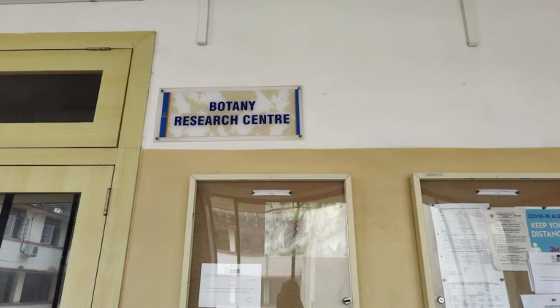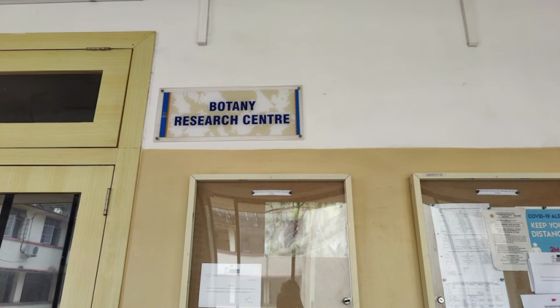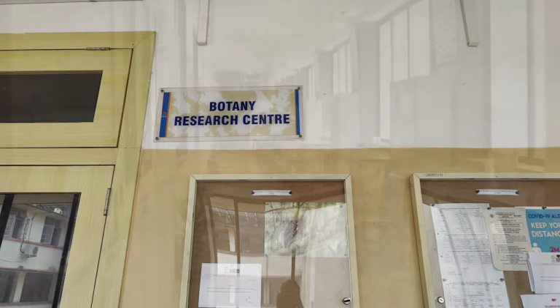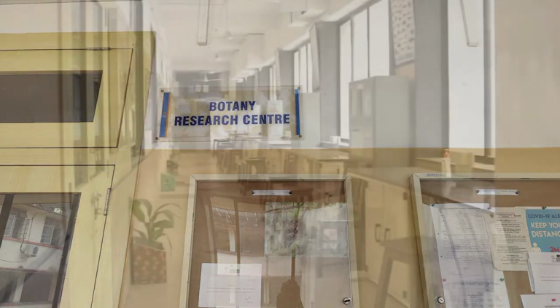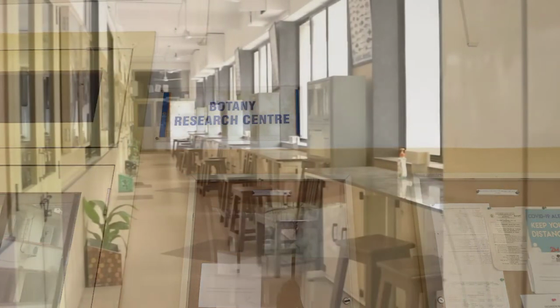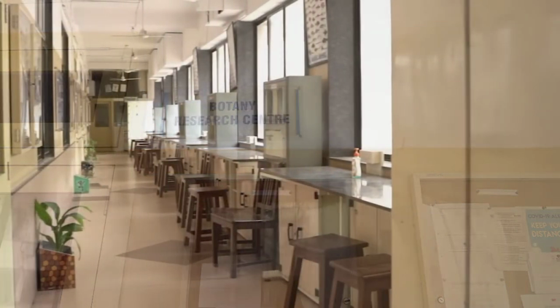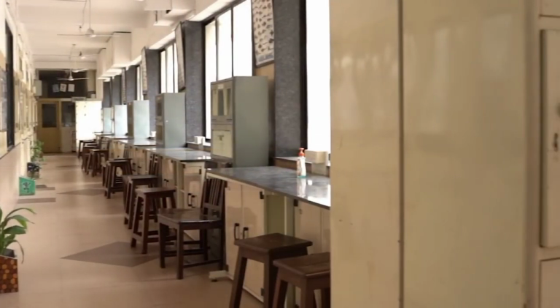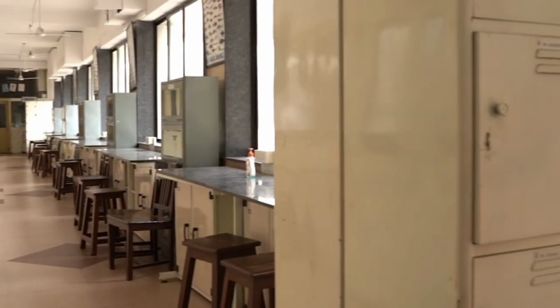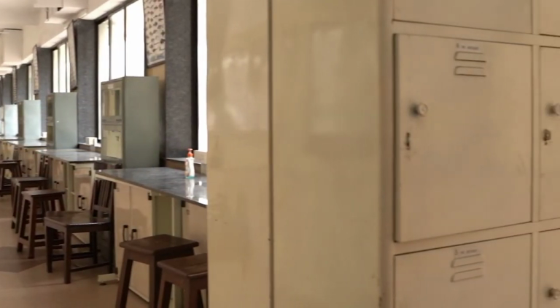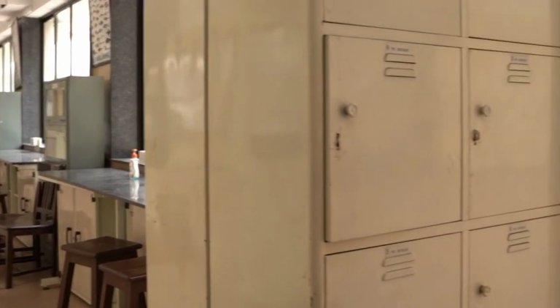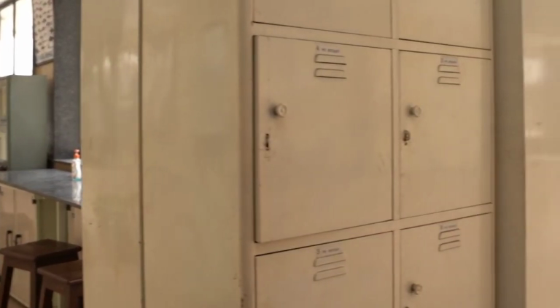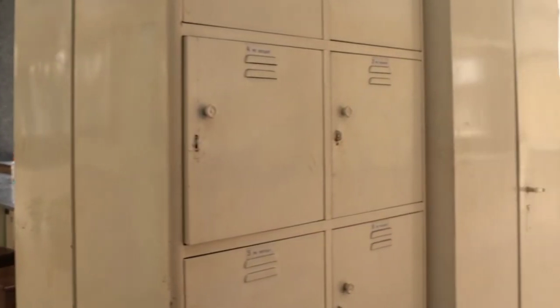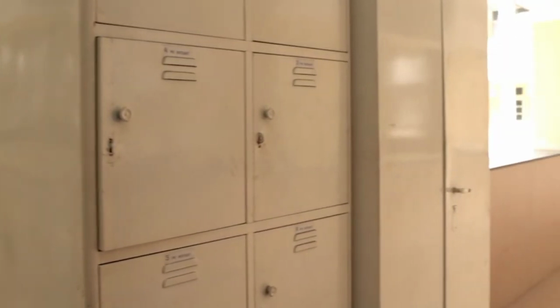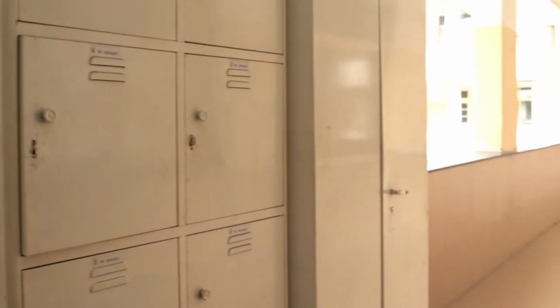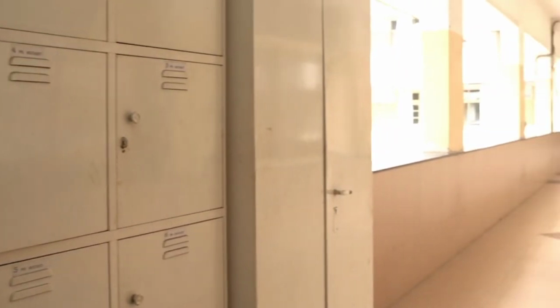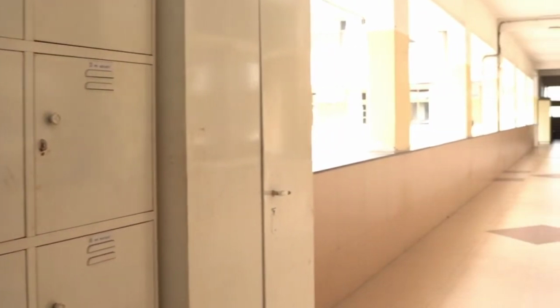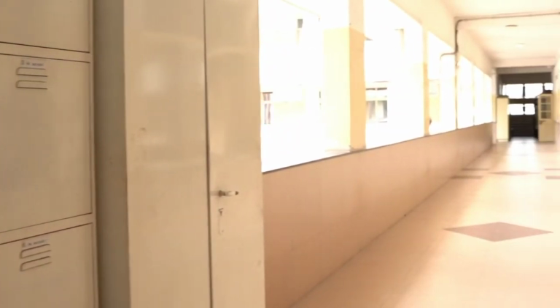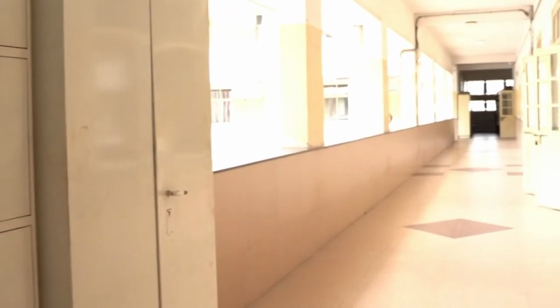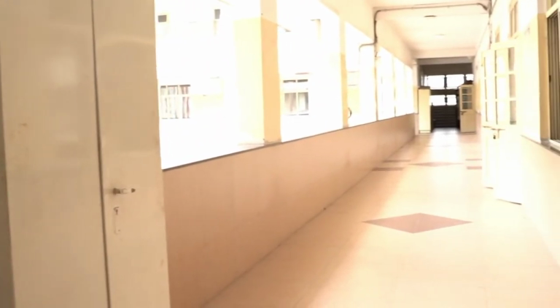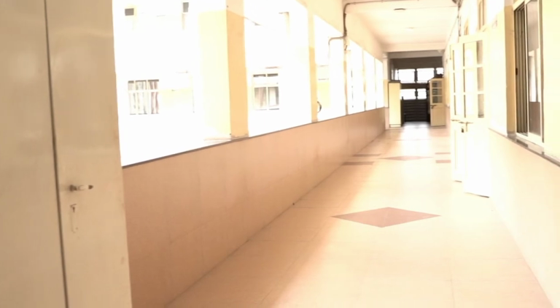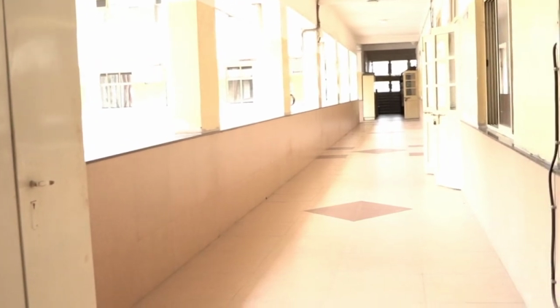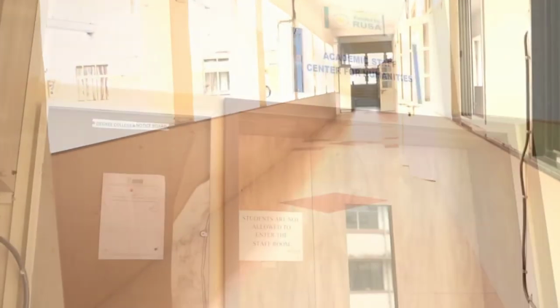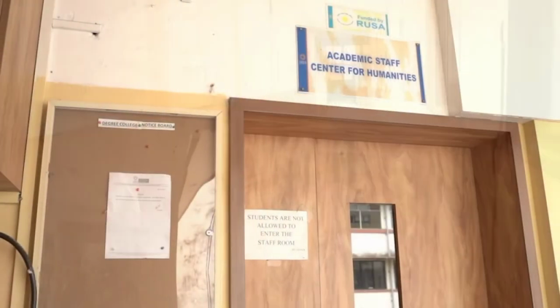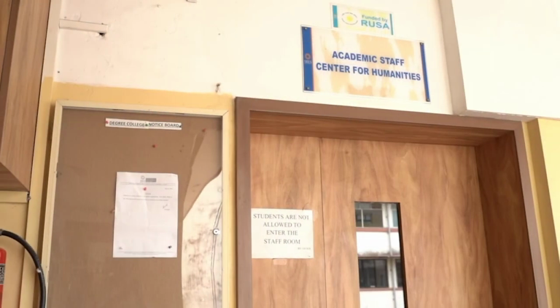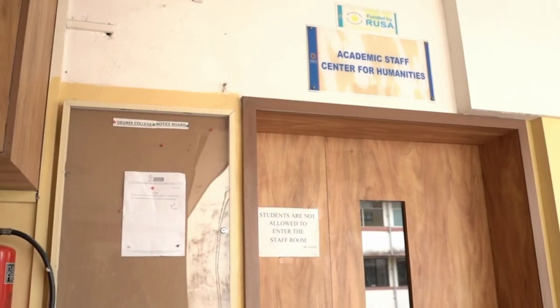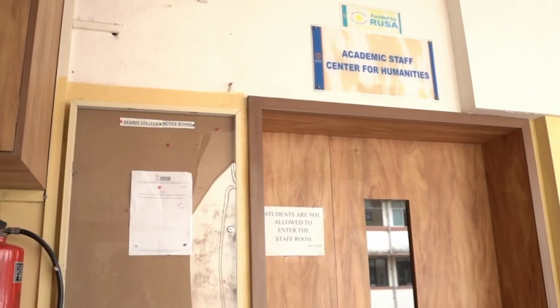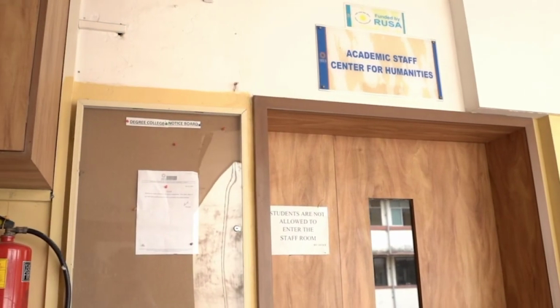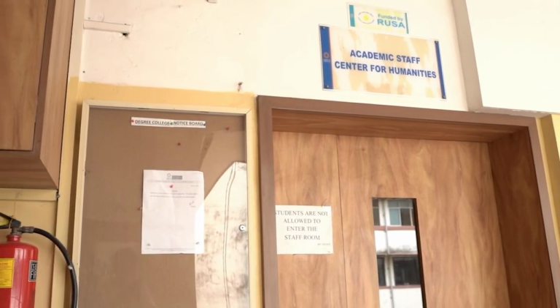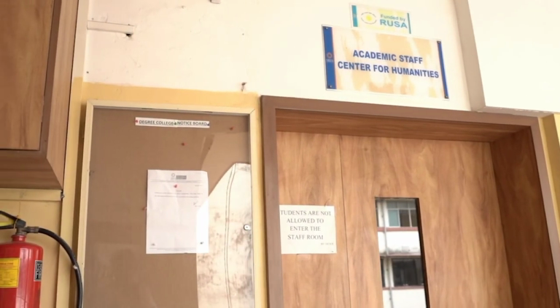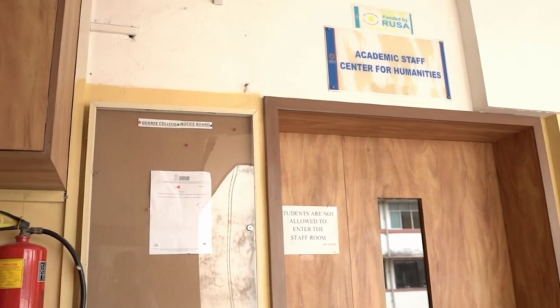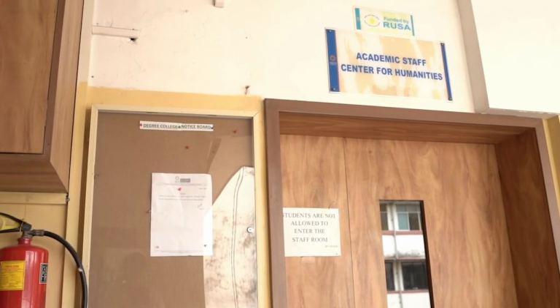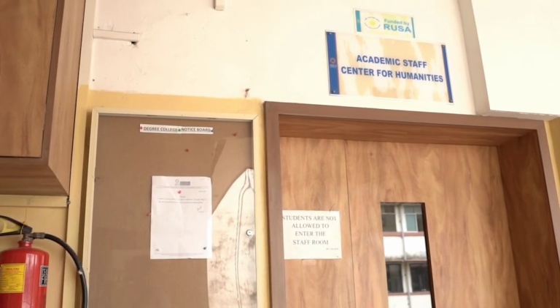We also have normal classrooms where lectures are held, and at the far right corner, there's the staff room for the humanities section.